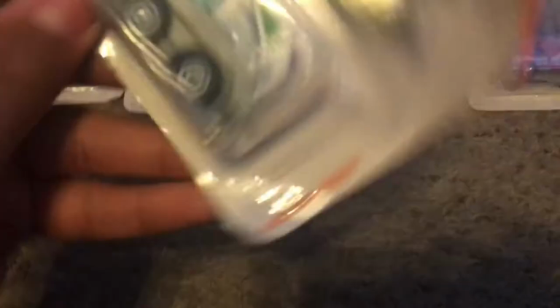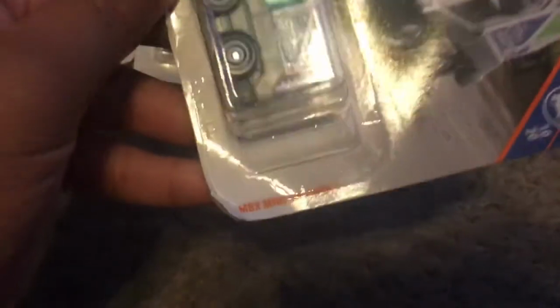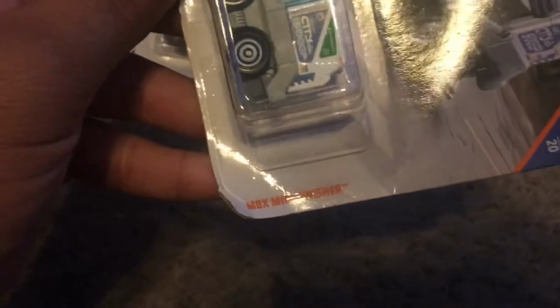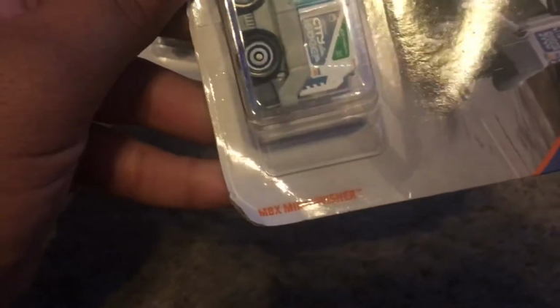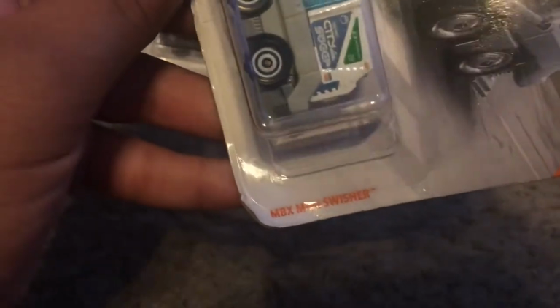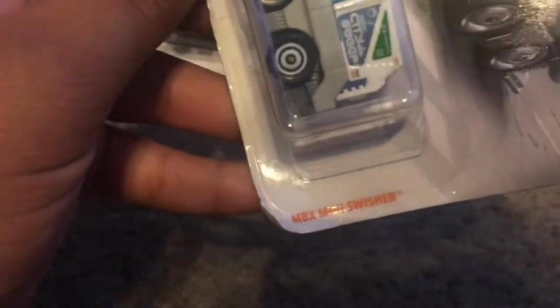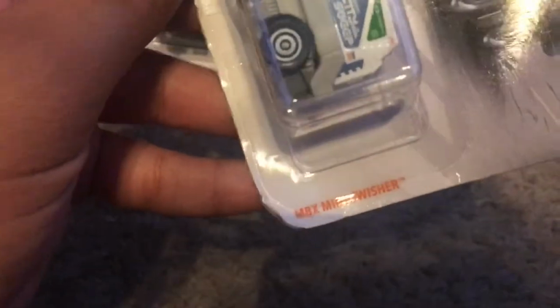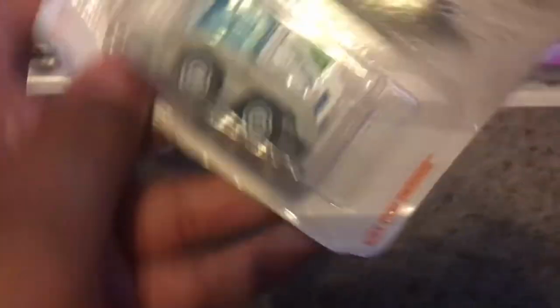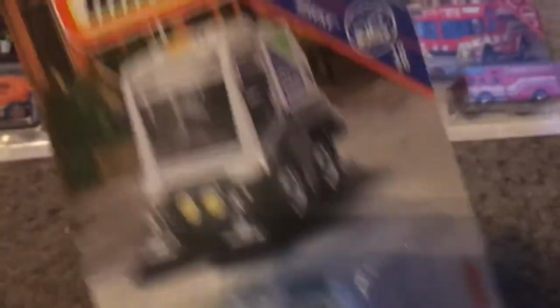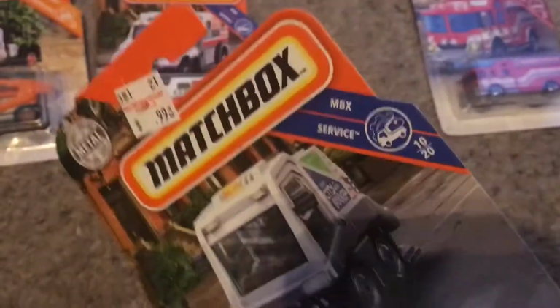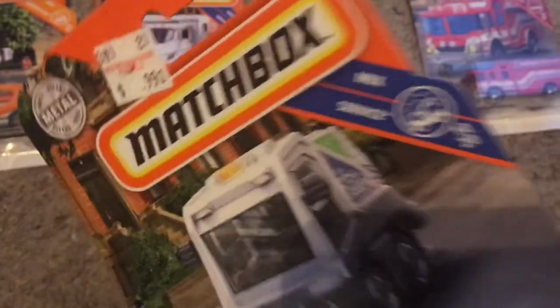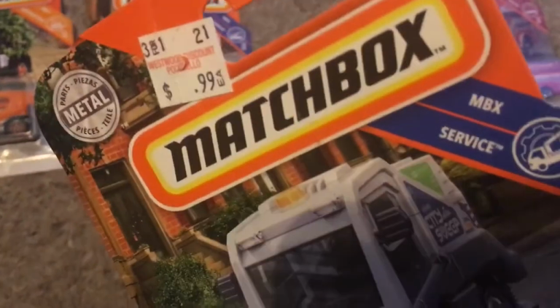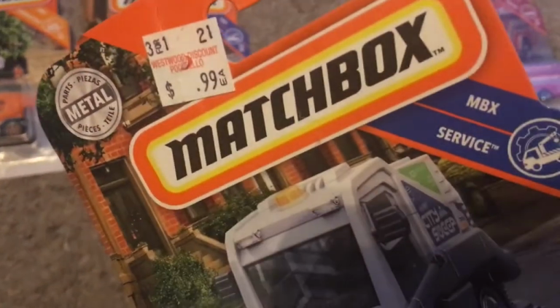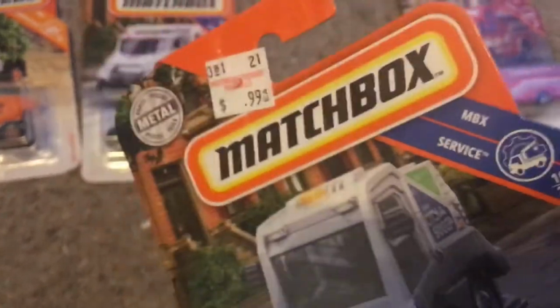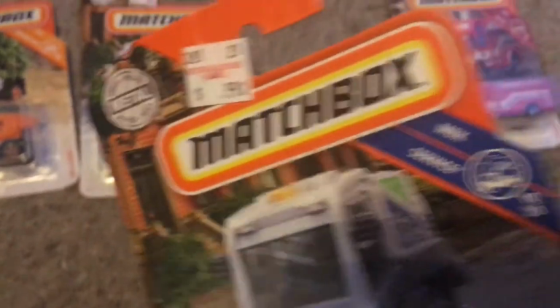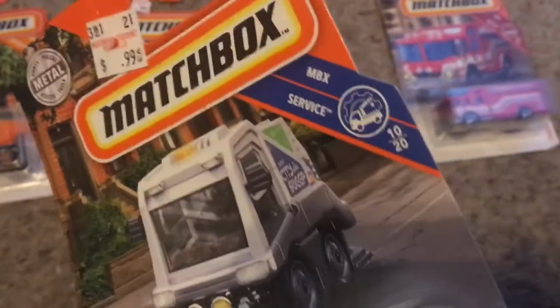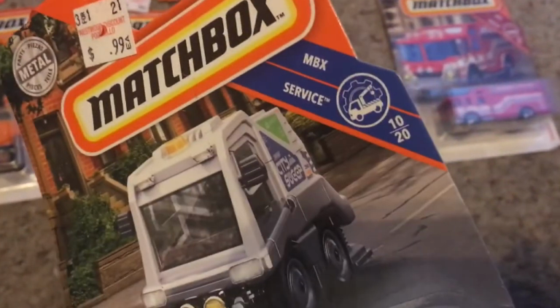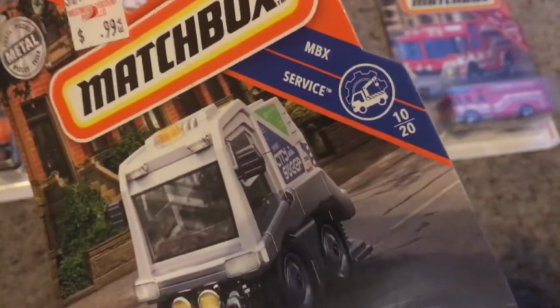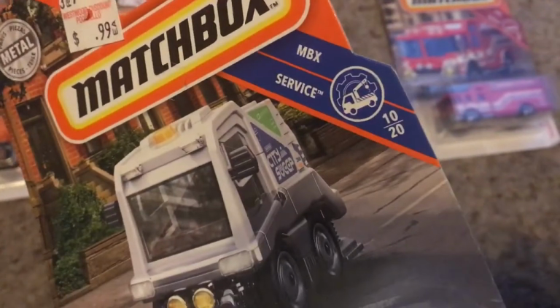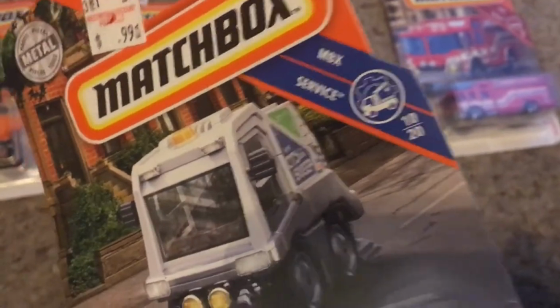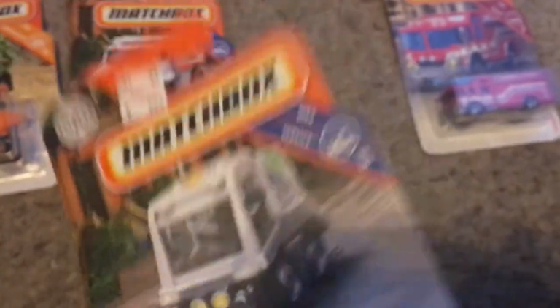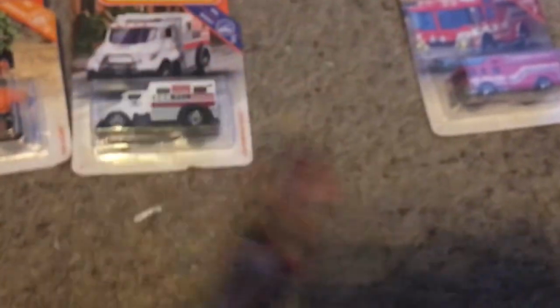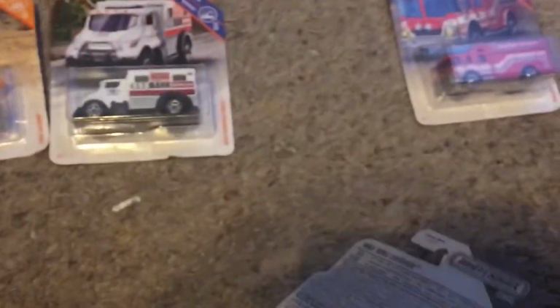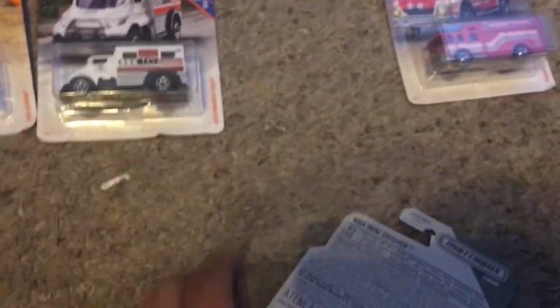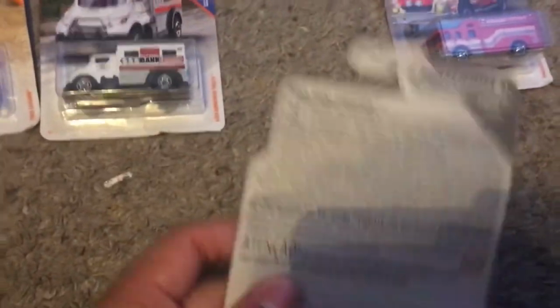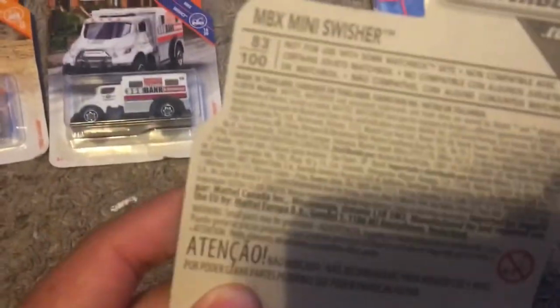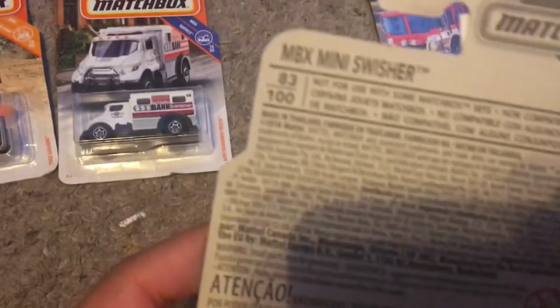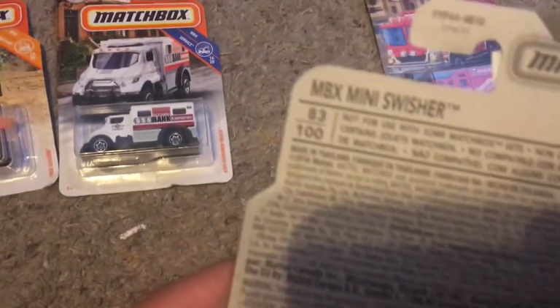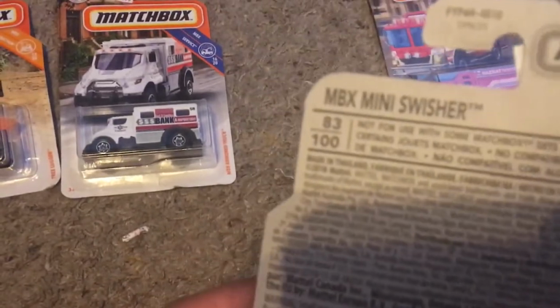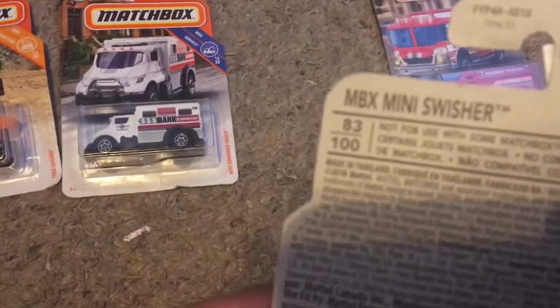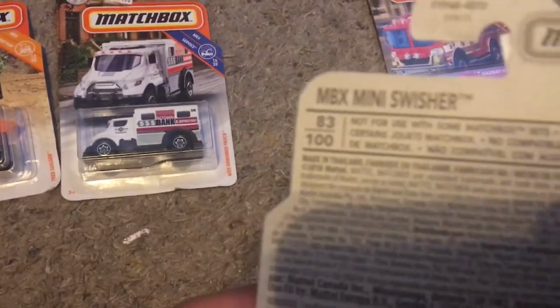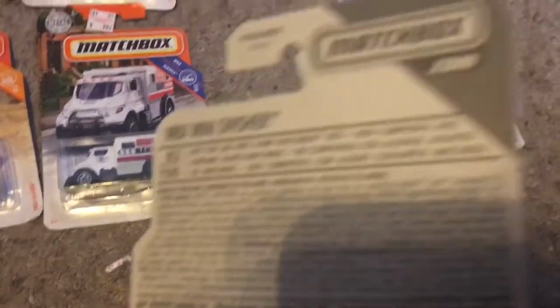We got the MBX Mini Swisher. This is also from MBX Service, but this is number 10 out of 20, and it's number 83 out of 100.